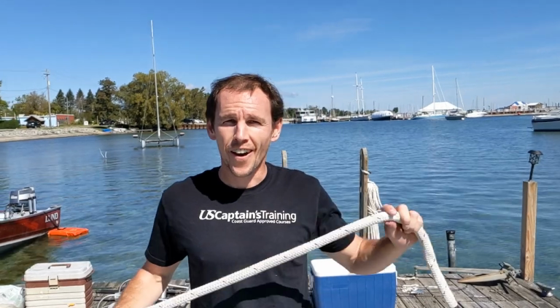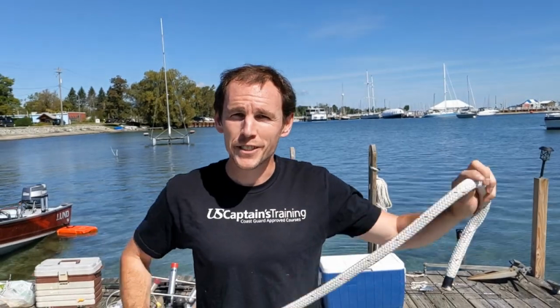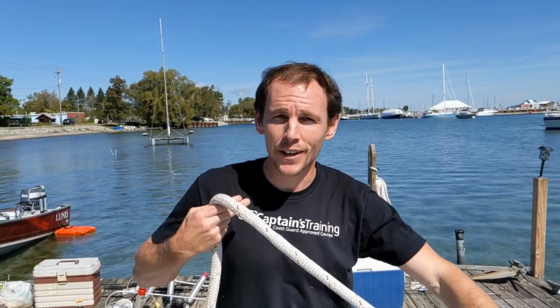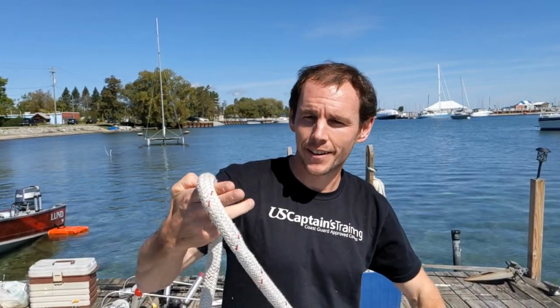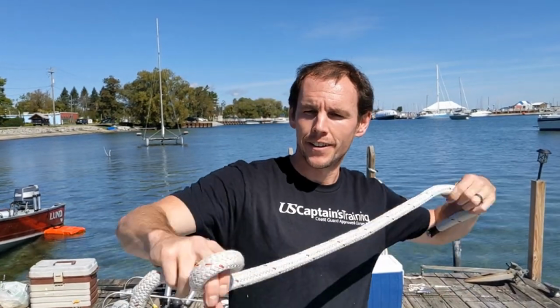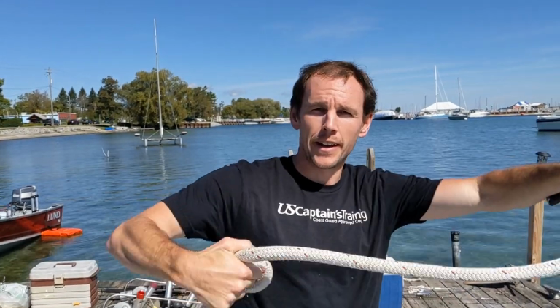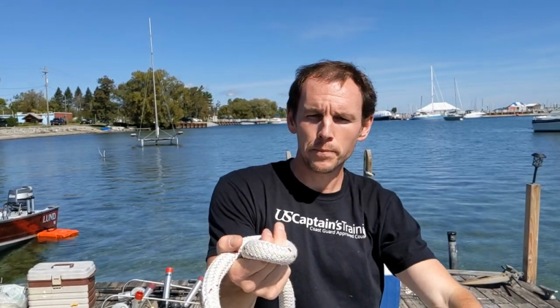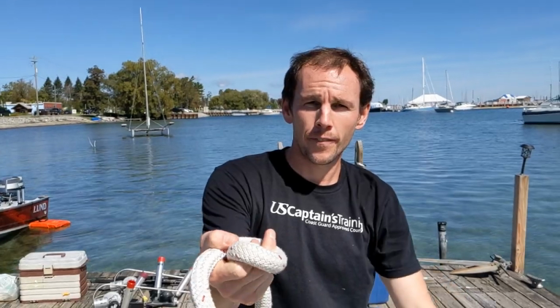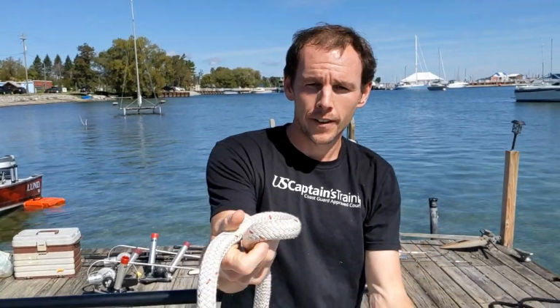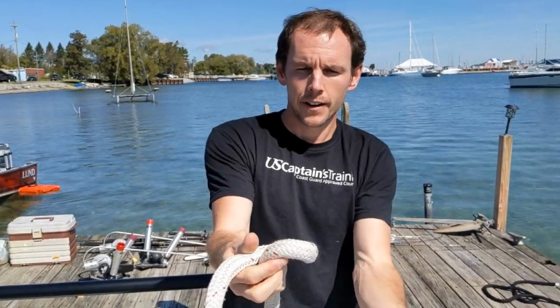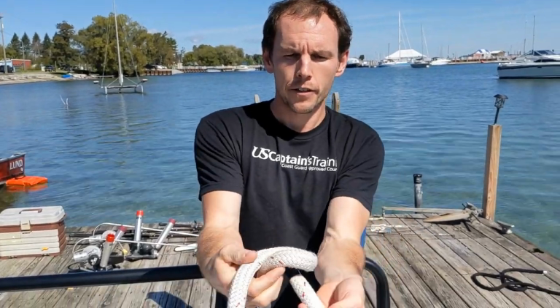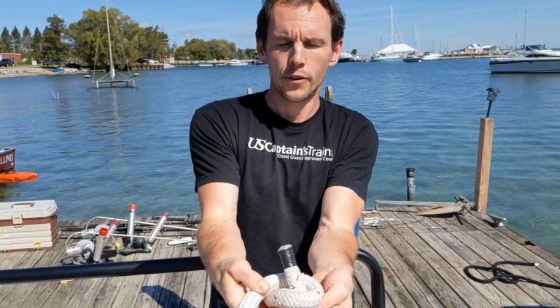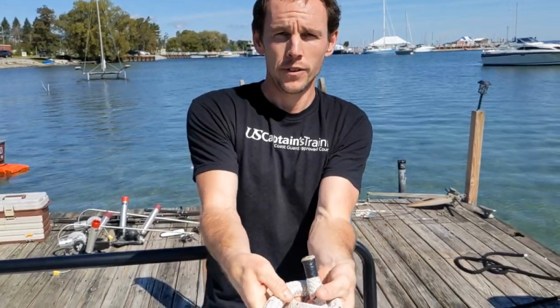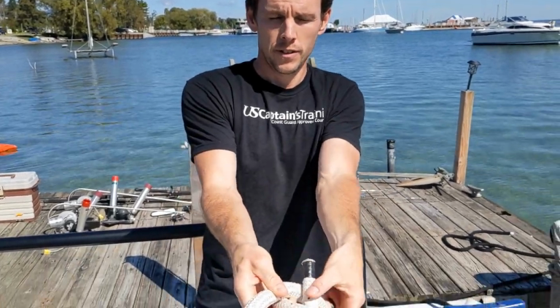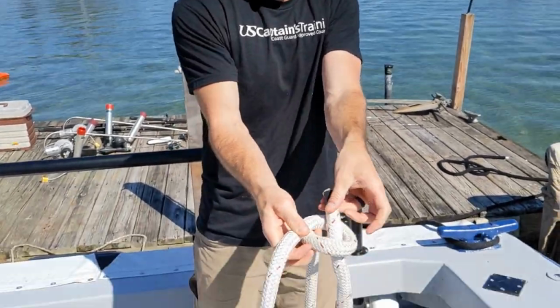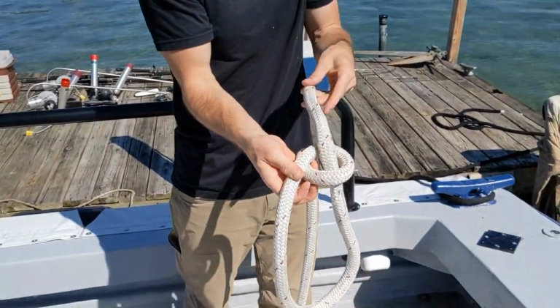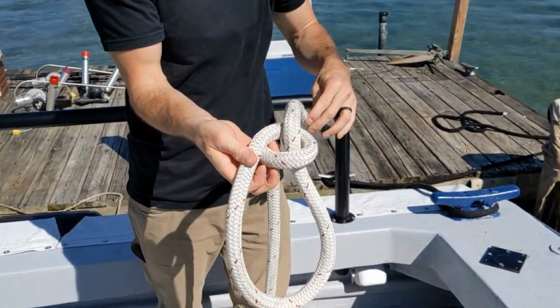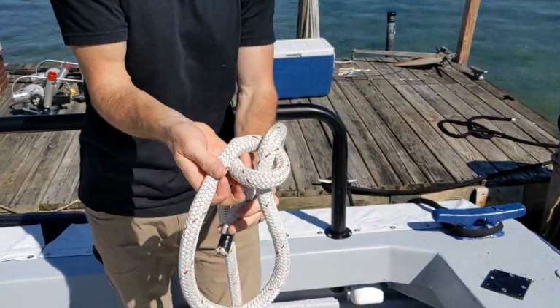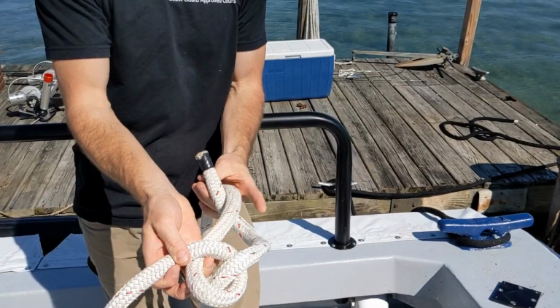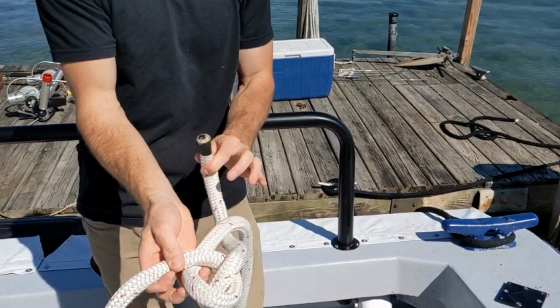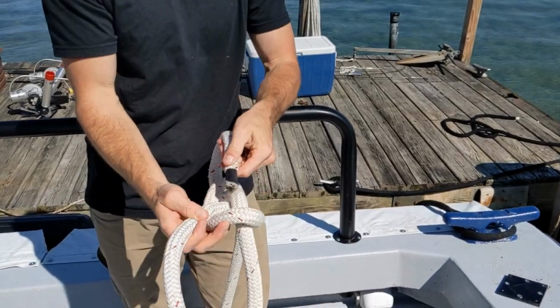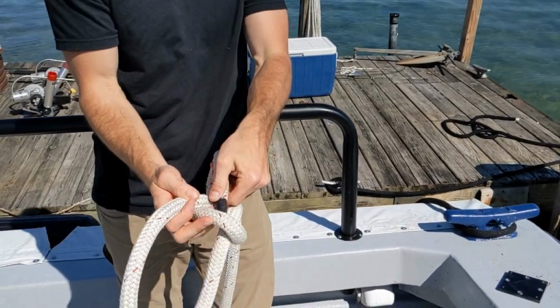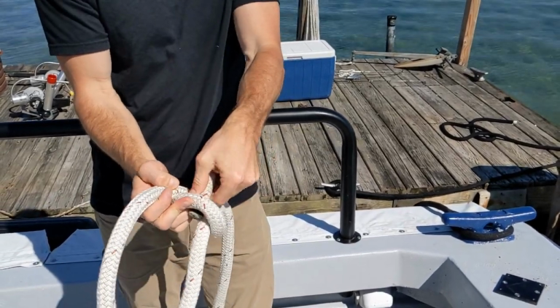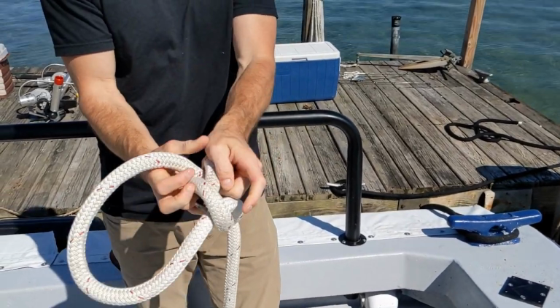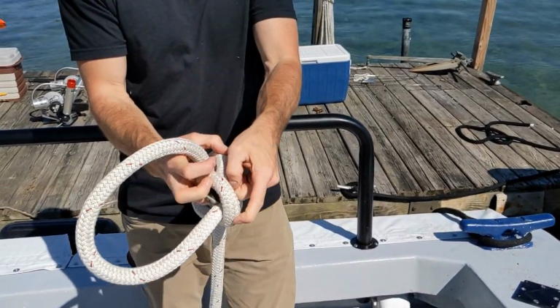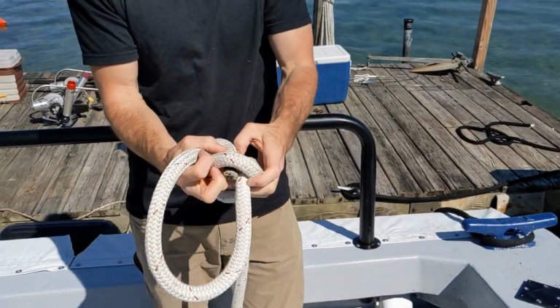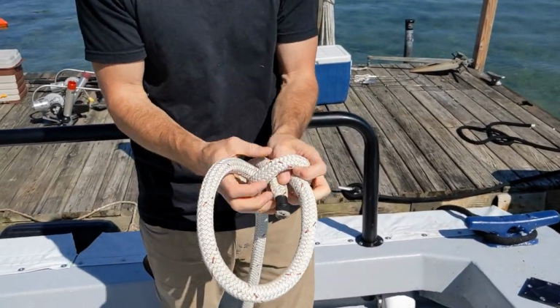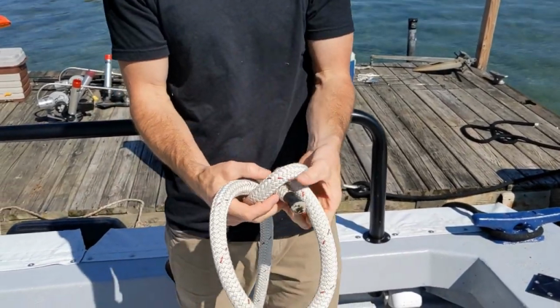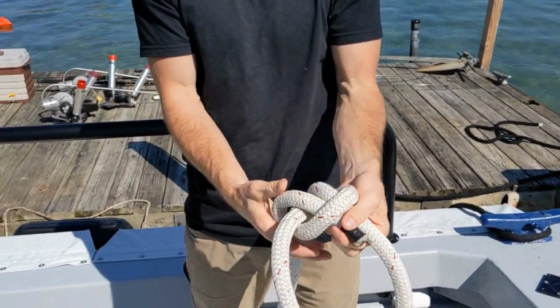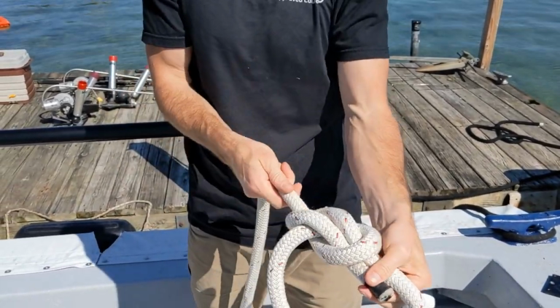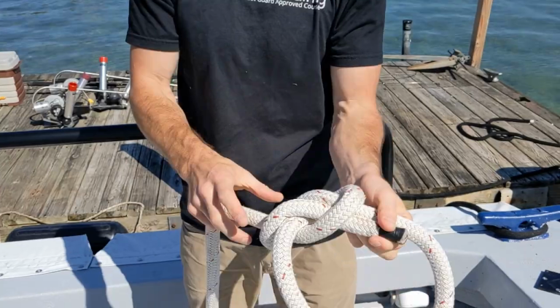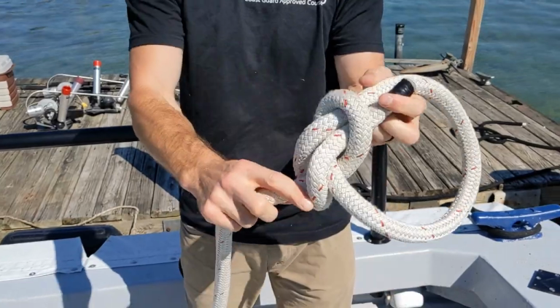All right, here's a bowline. Make a loop, through, and then under, around, back through, like that.